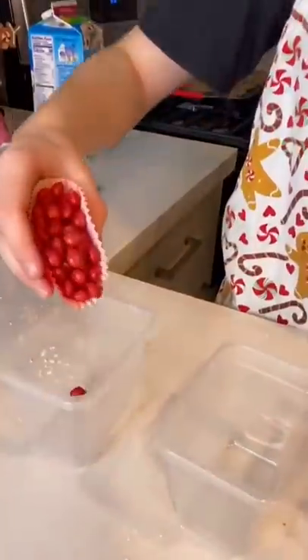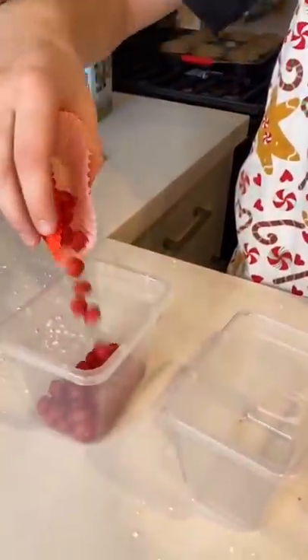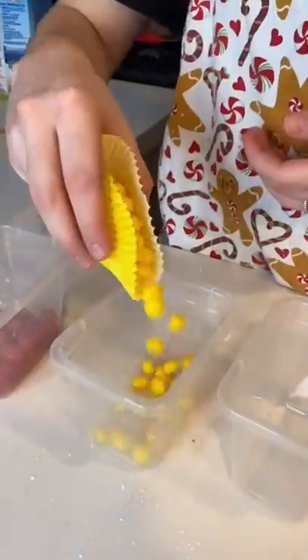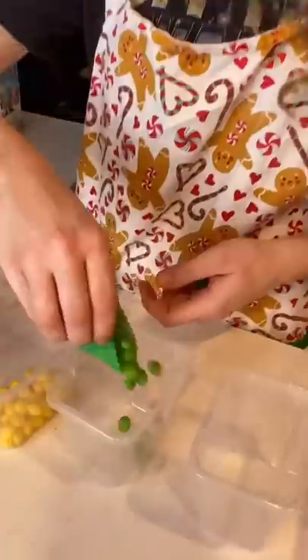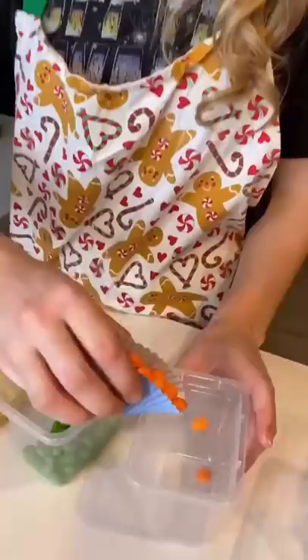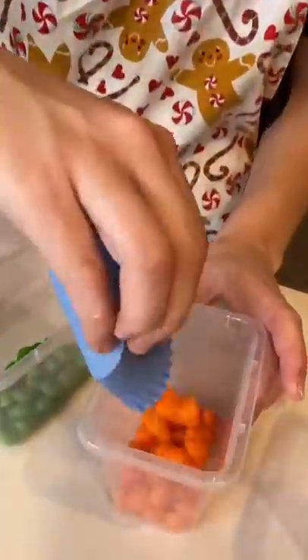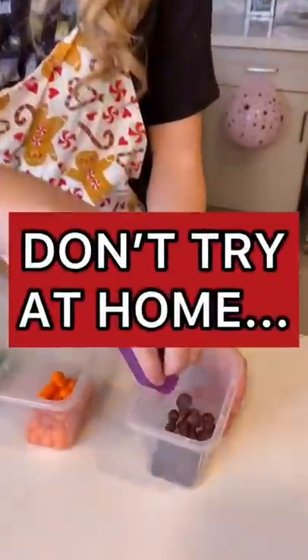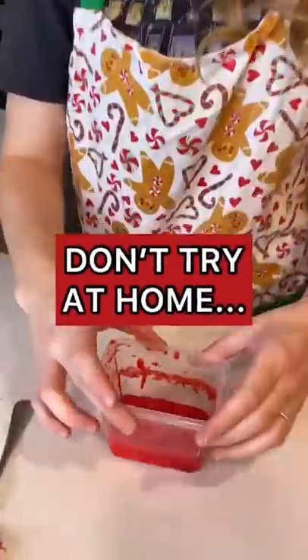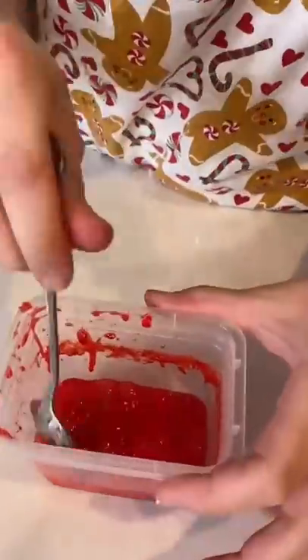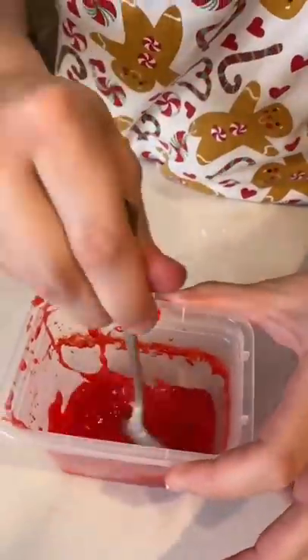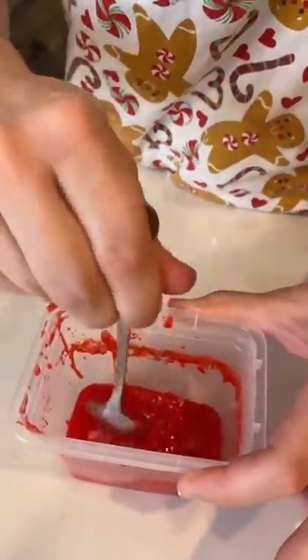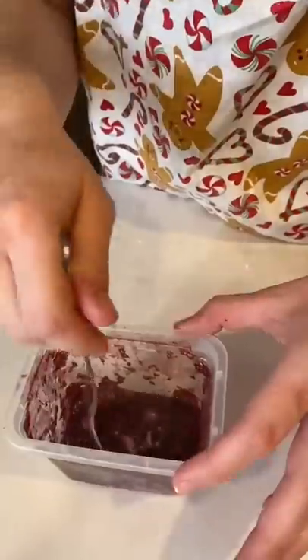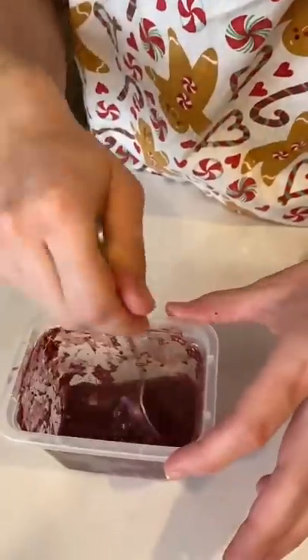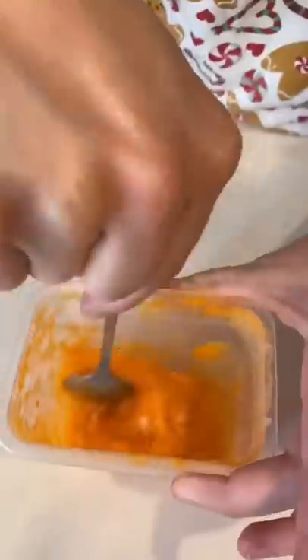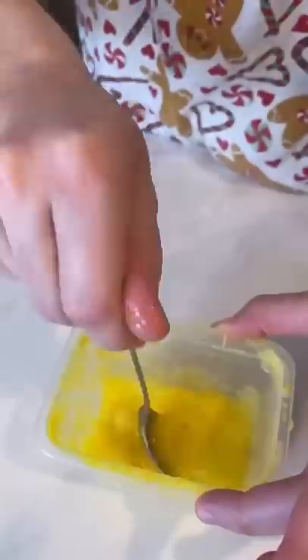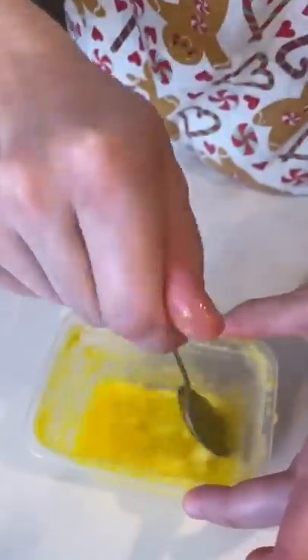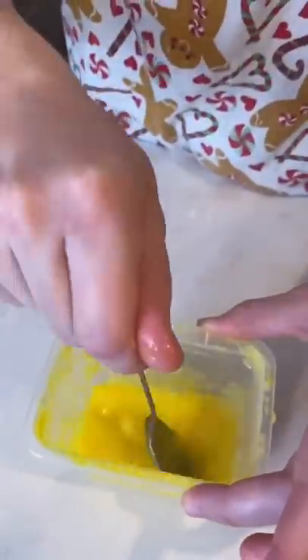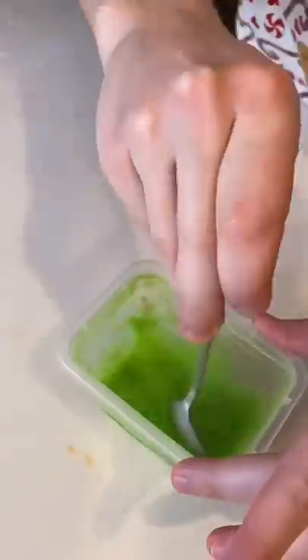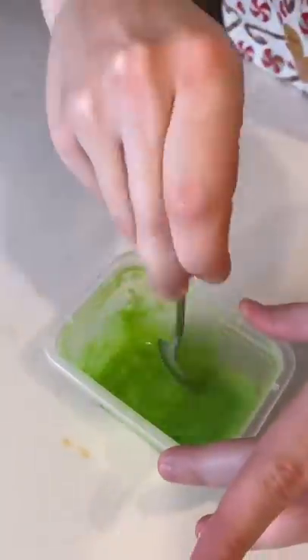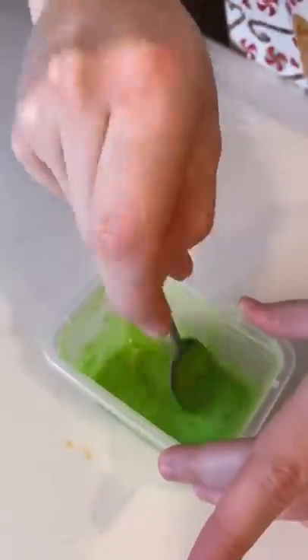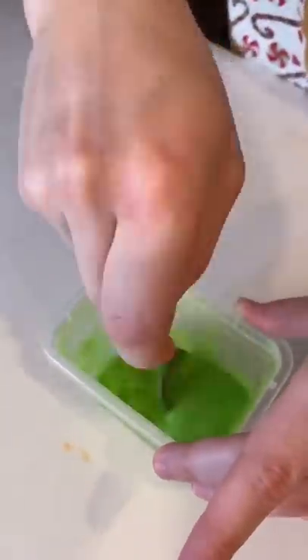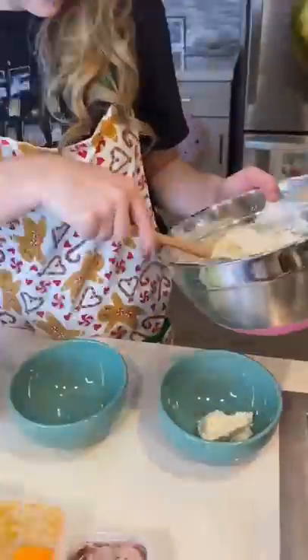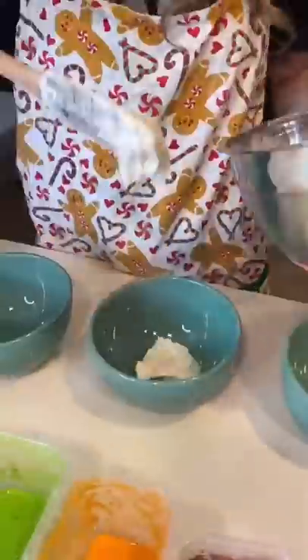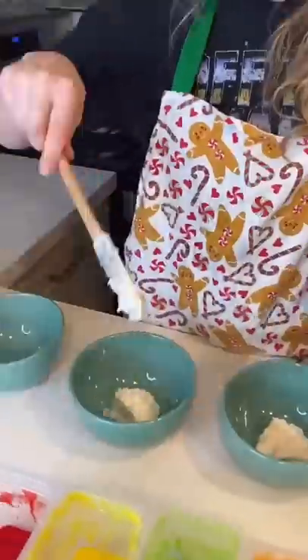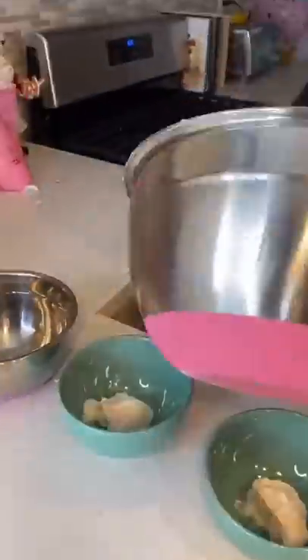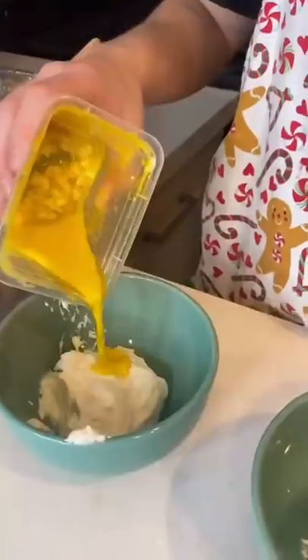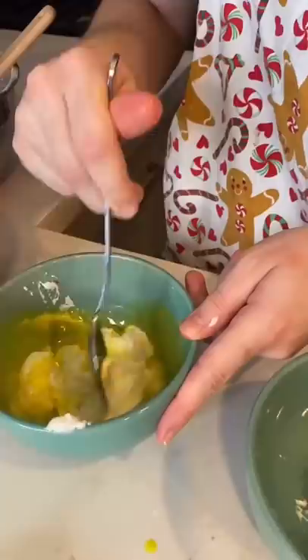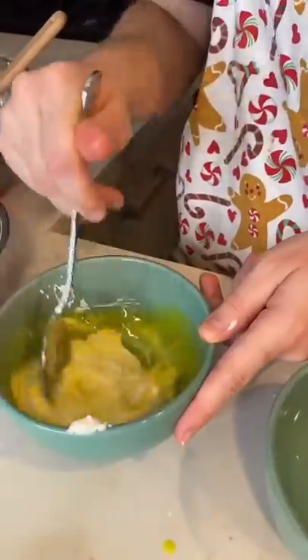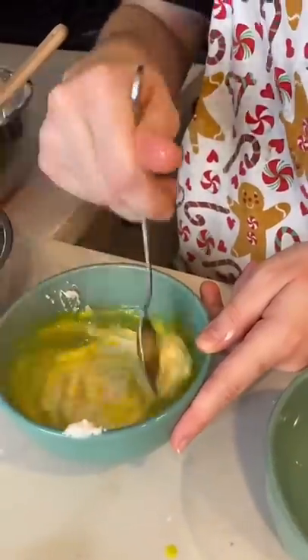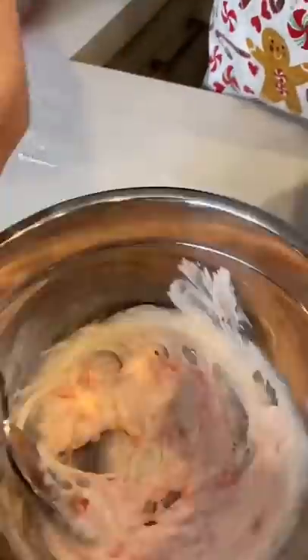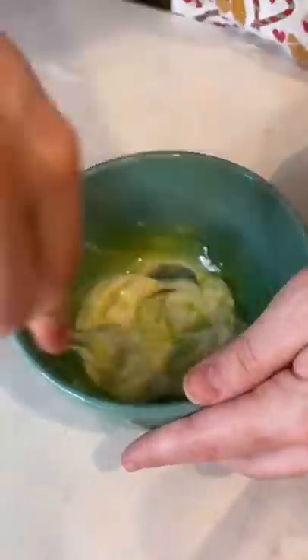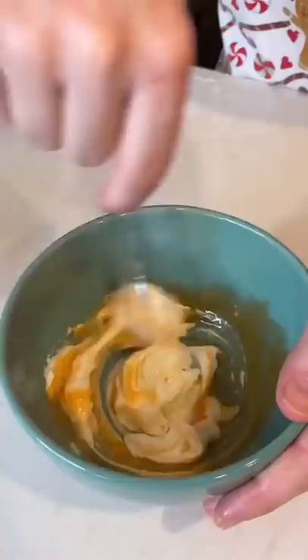Now it's time to melt the Skittles. For the record, I would not recommend trying this at home. The candy is super hot to the touch and will virtually ruin your dishes.